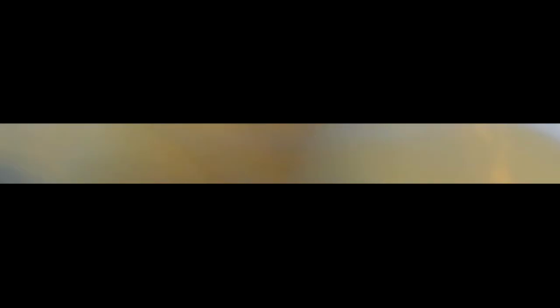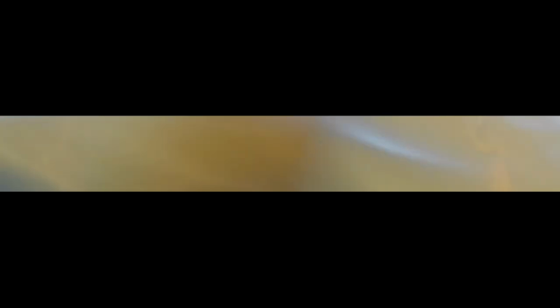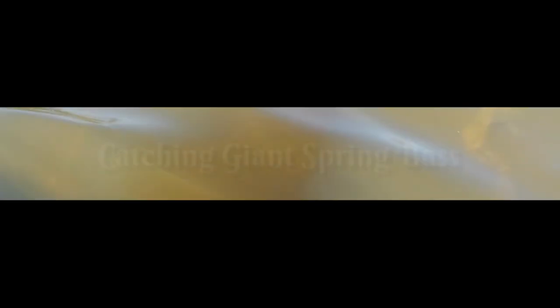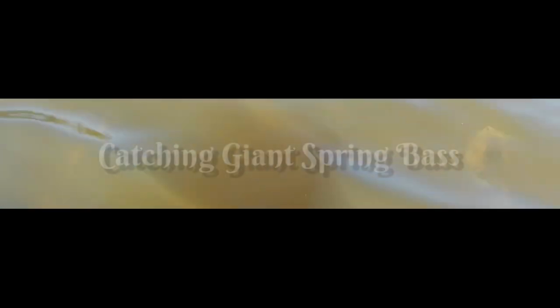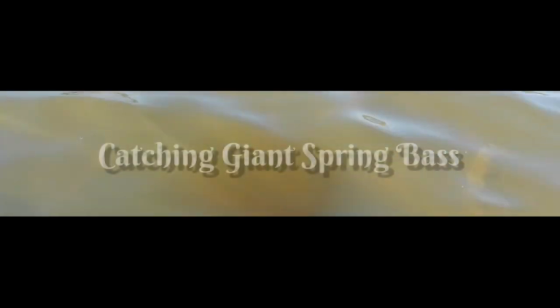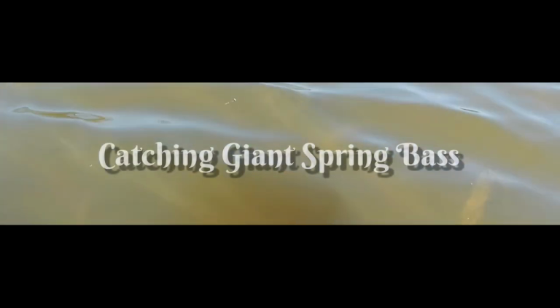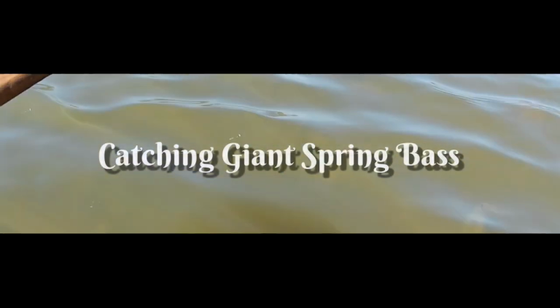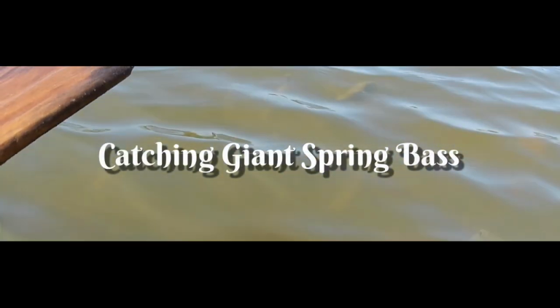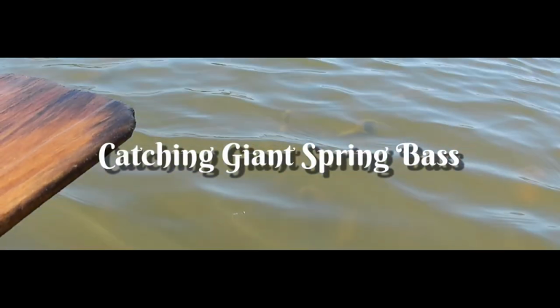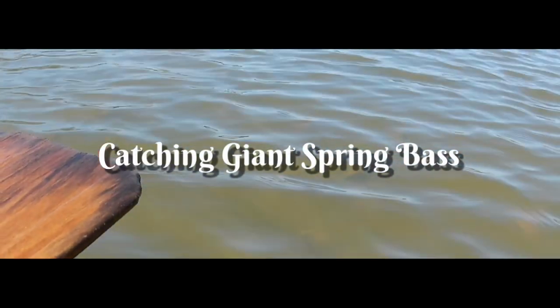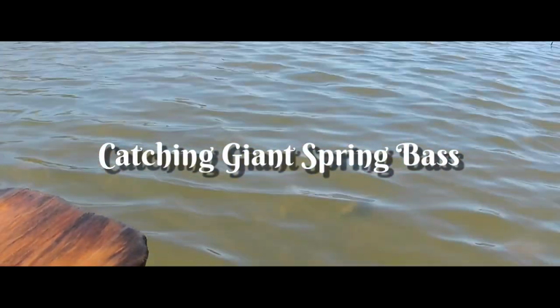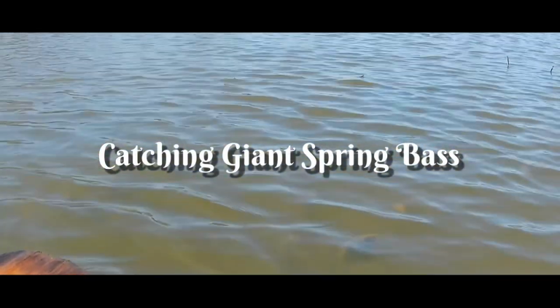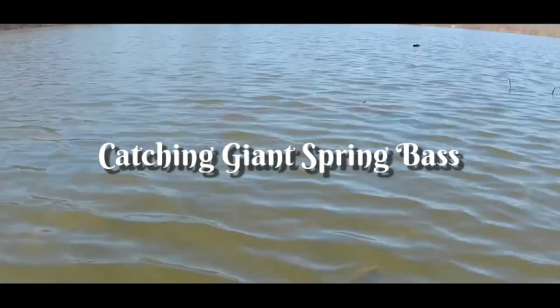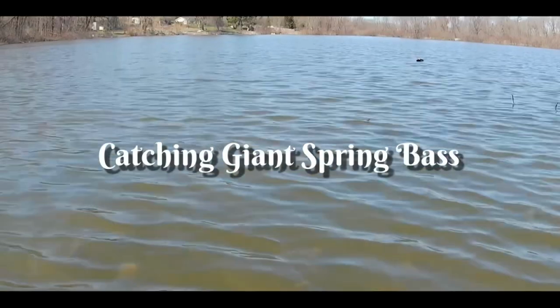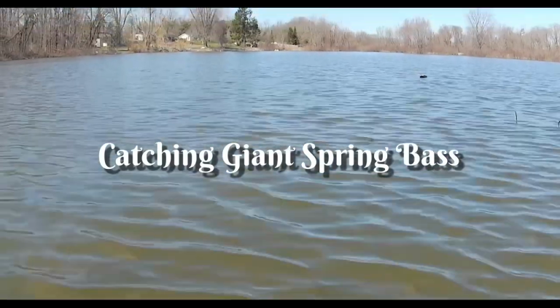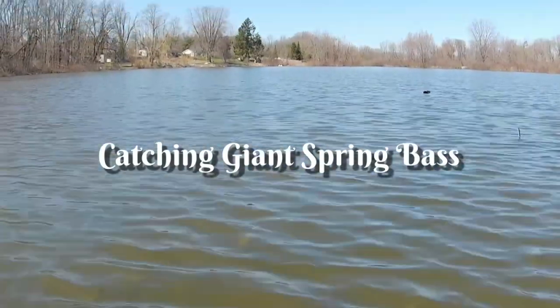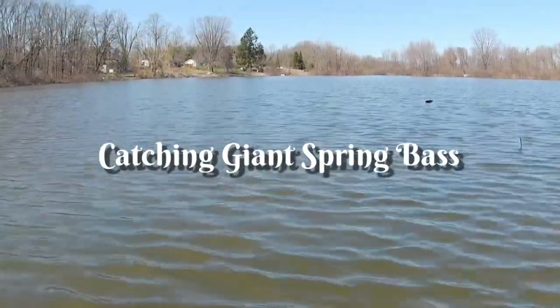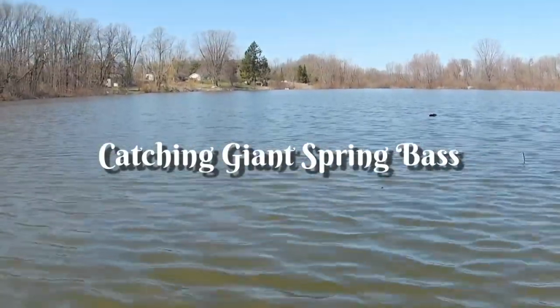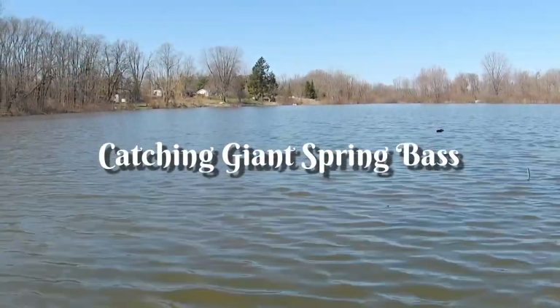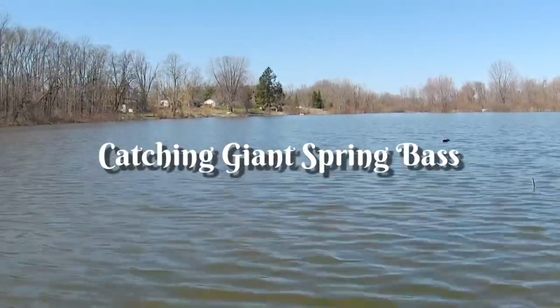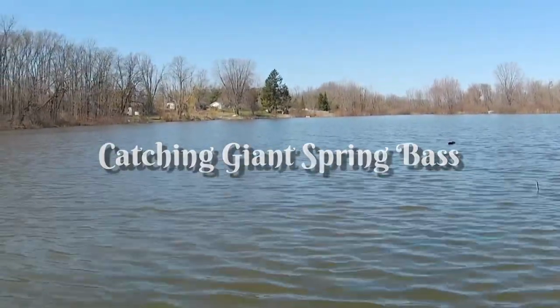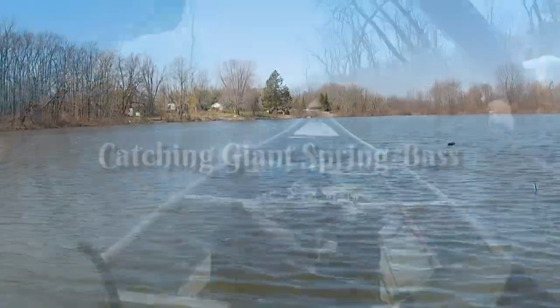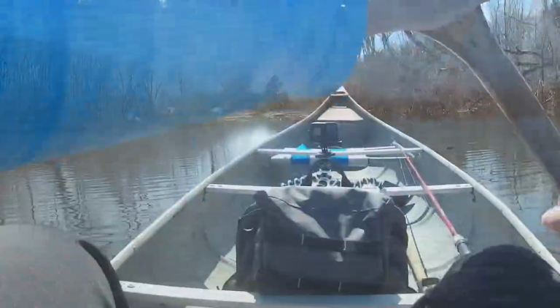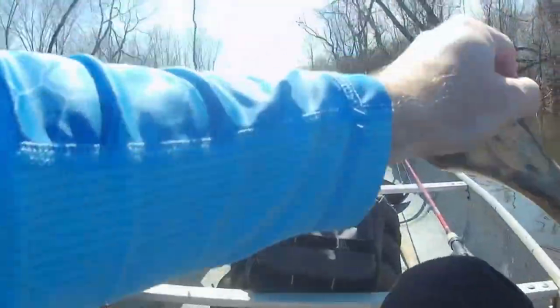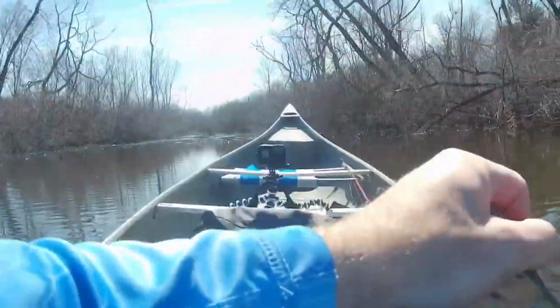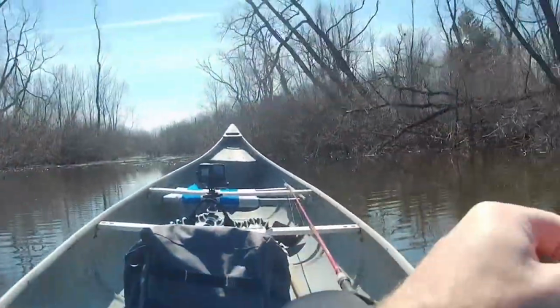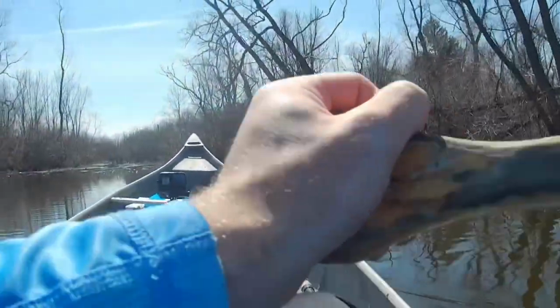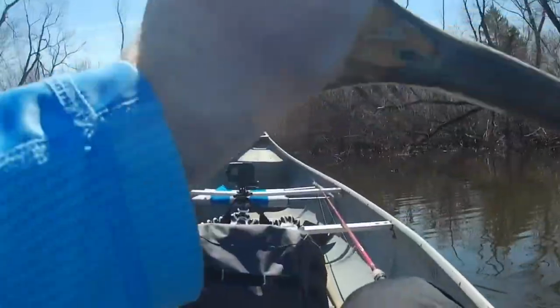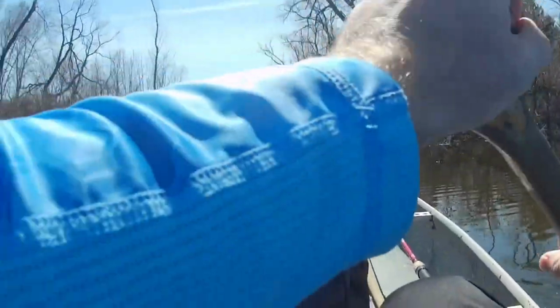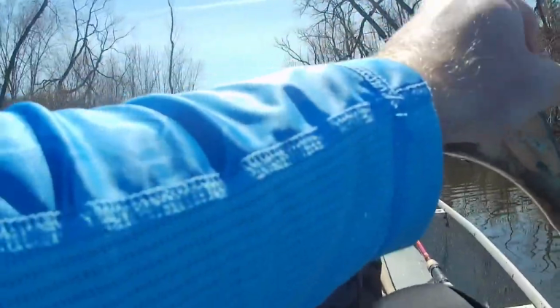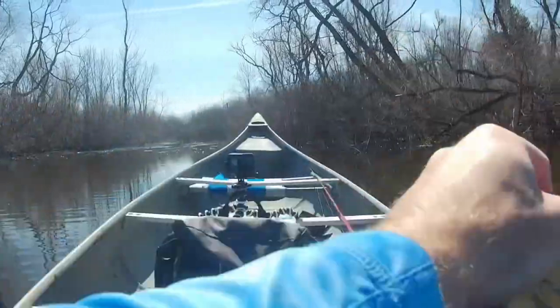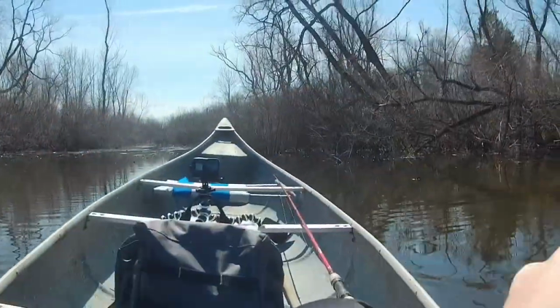Welcome back to Fishing with T-Rats. It's a beautiful 60 degree Easter weekend. The water is heating up and so is the bite. Let's see what I can catch today.